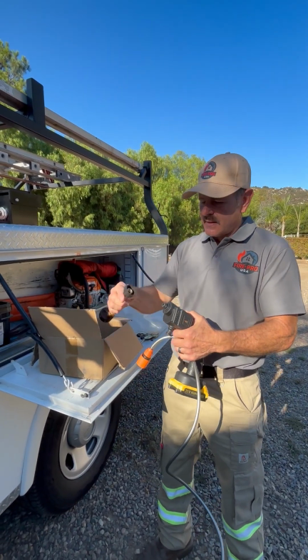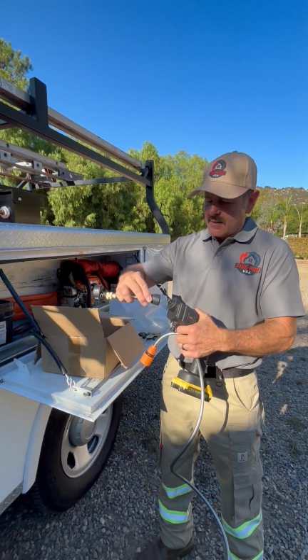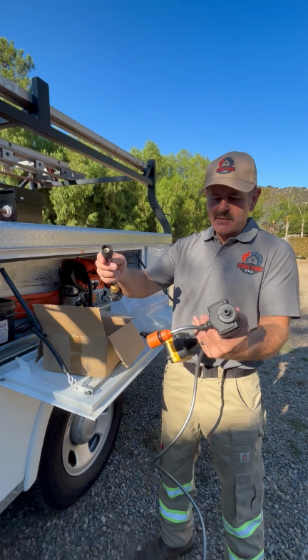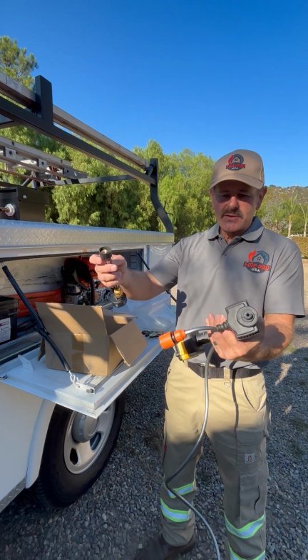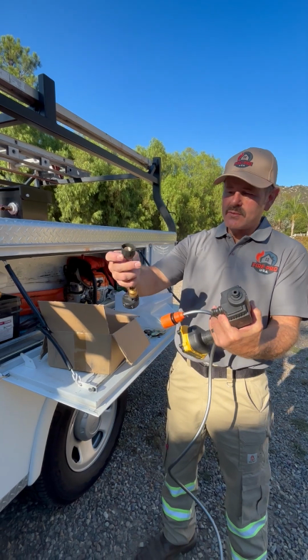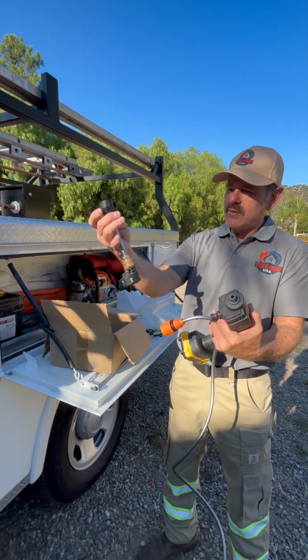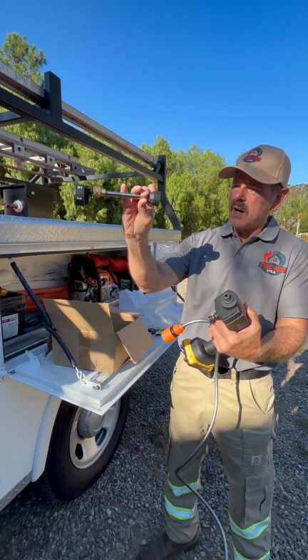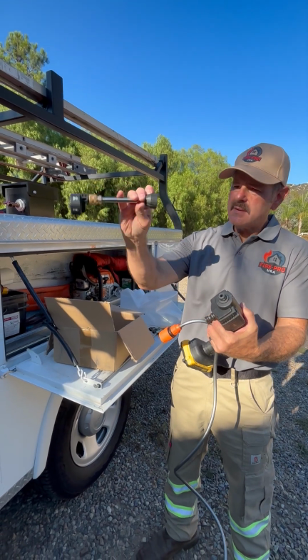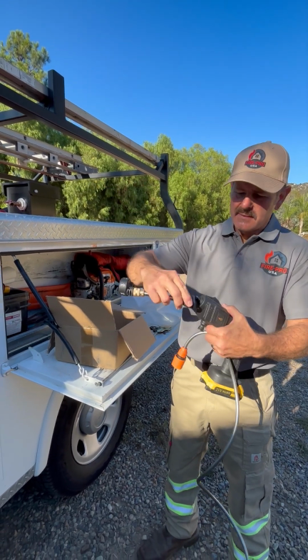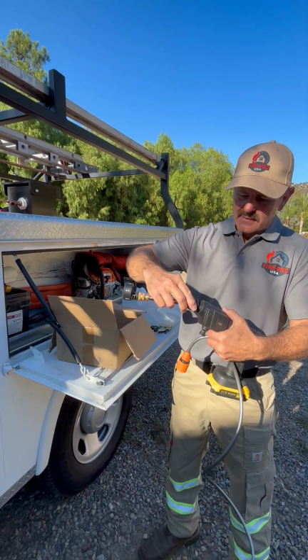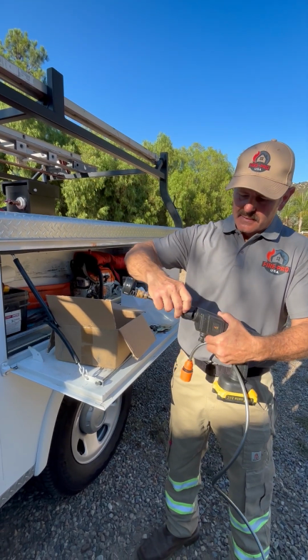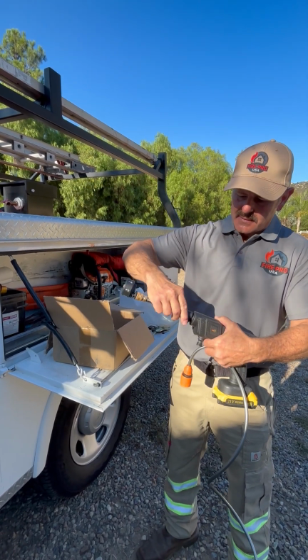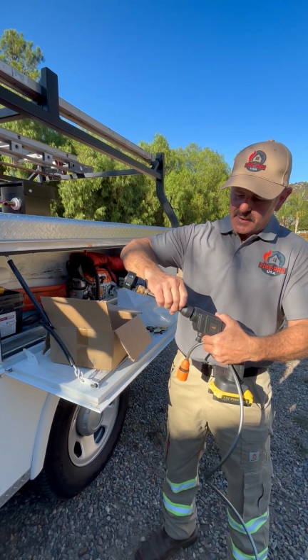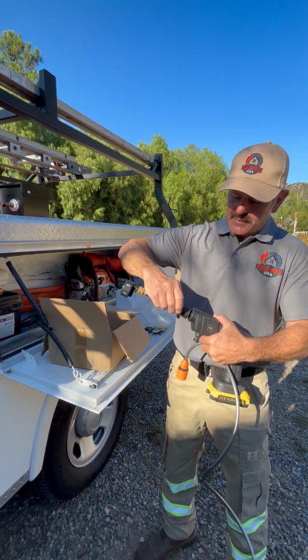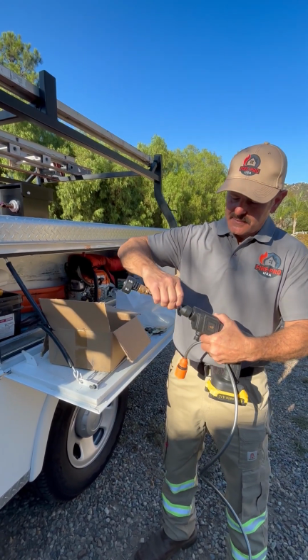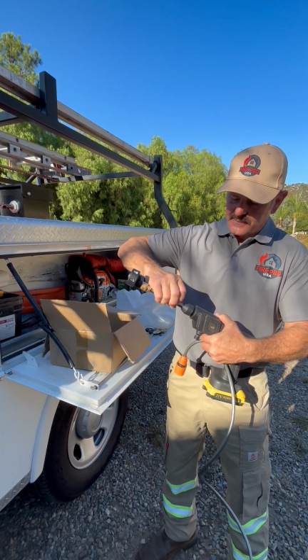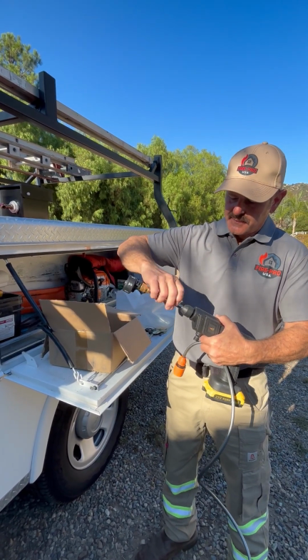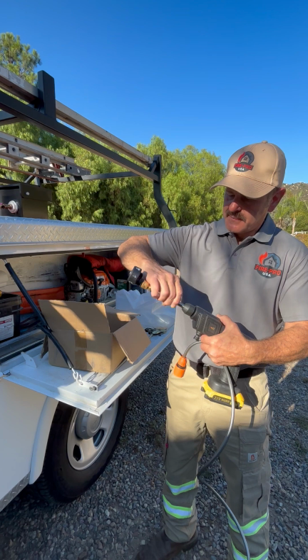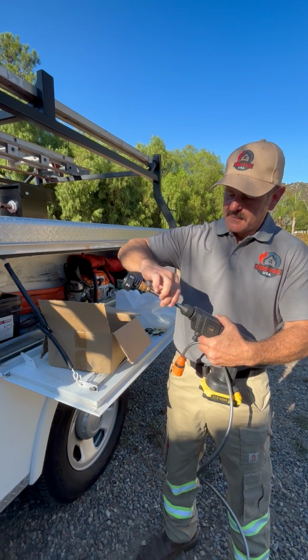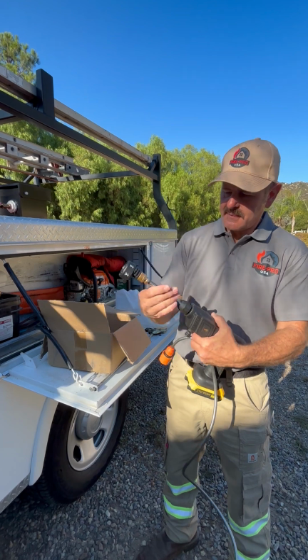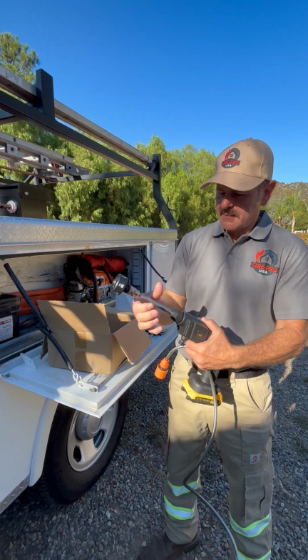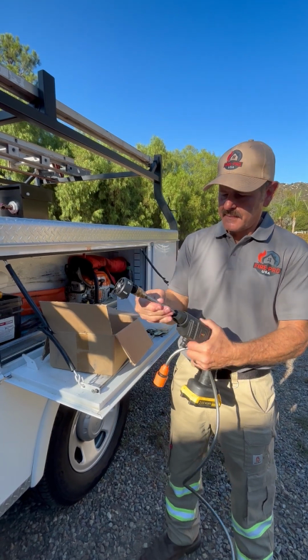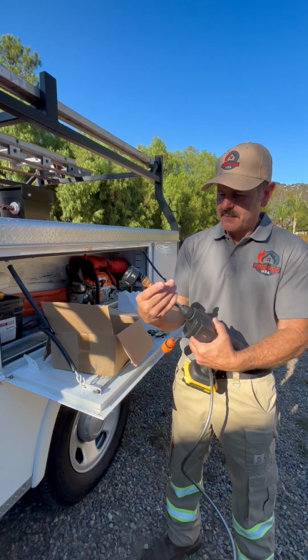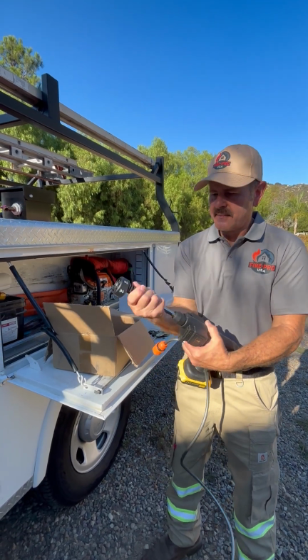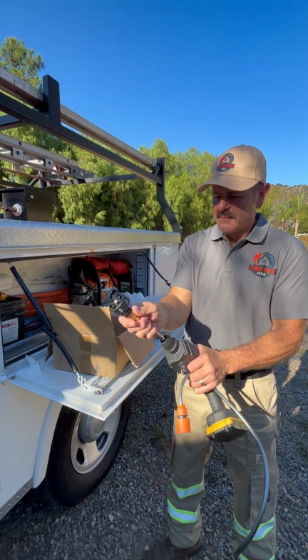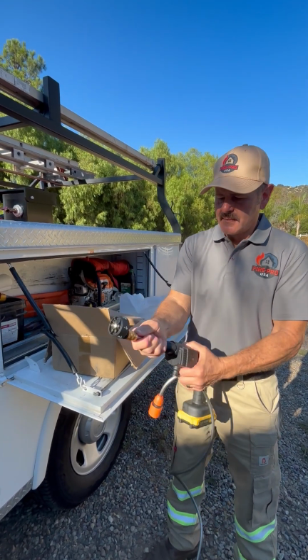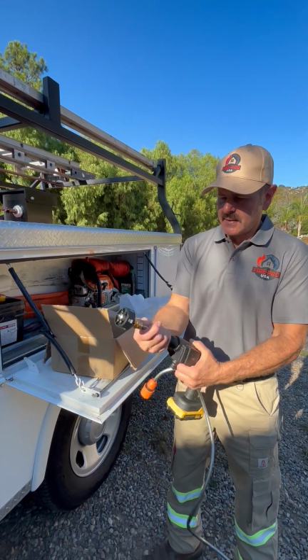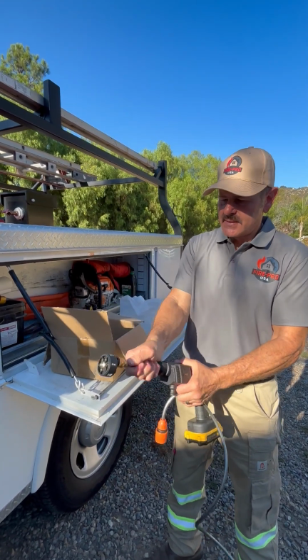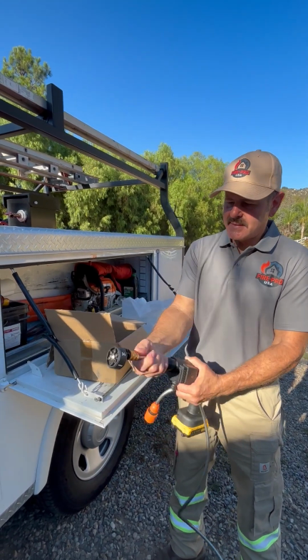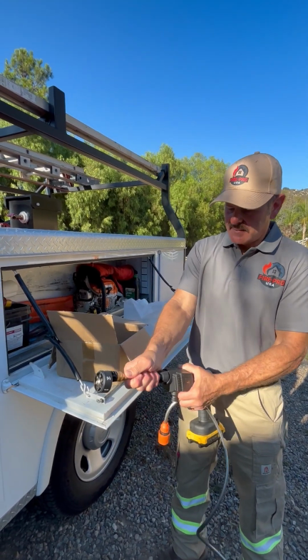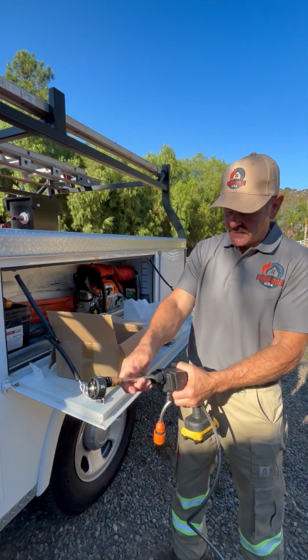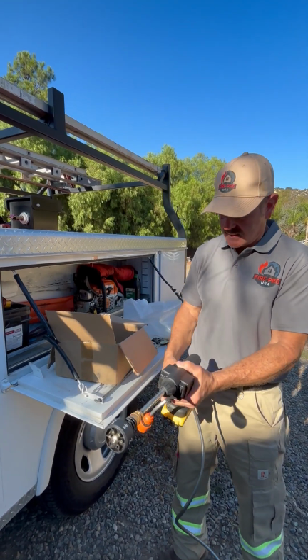All you do is screw the wand to the pump — just hand tight, and it's perfectly good.